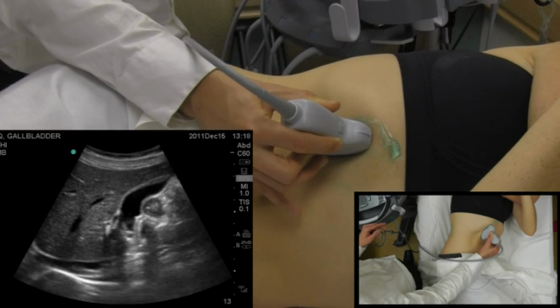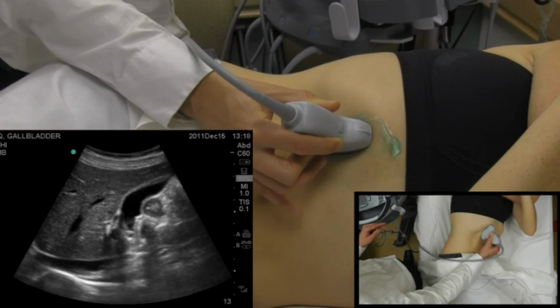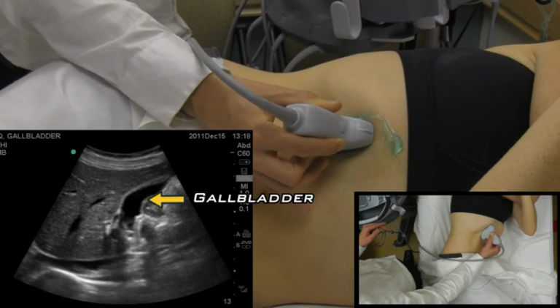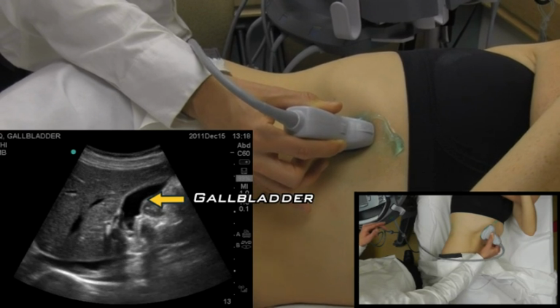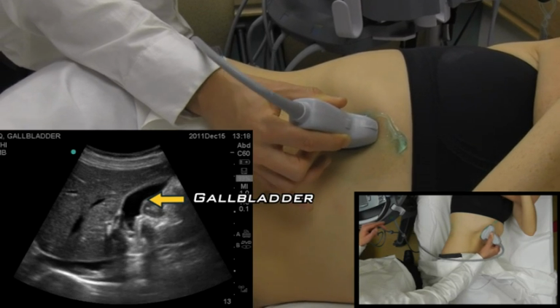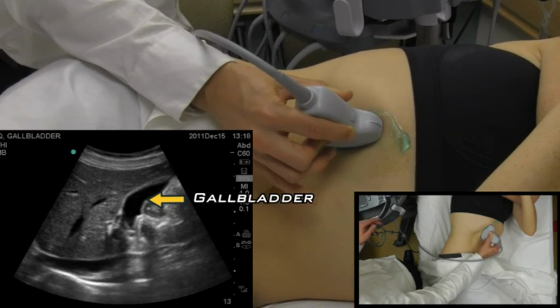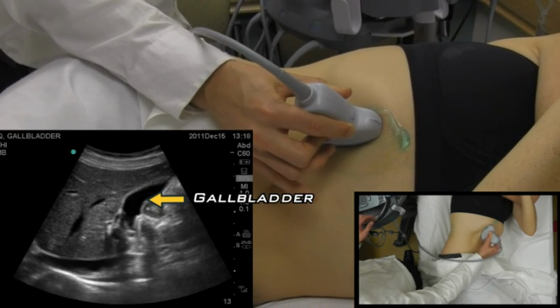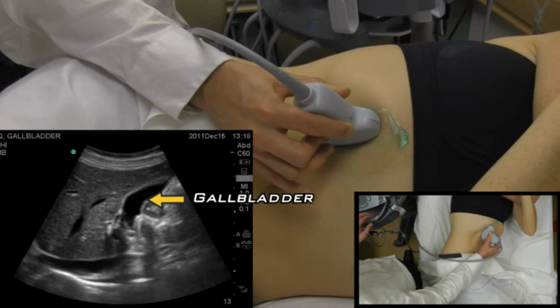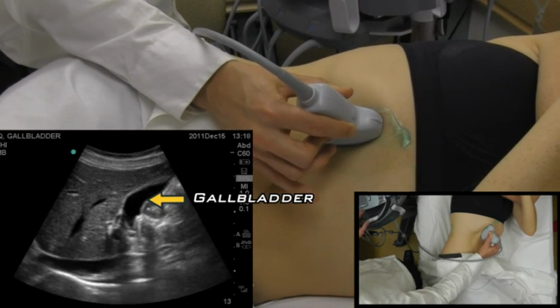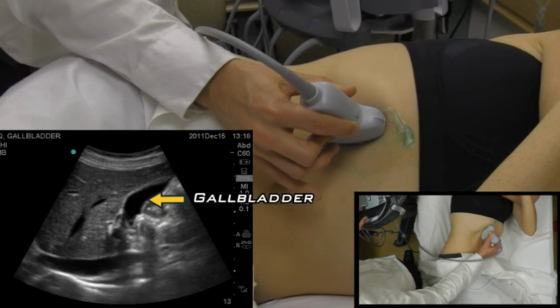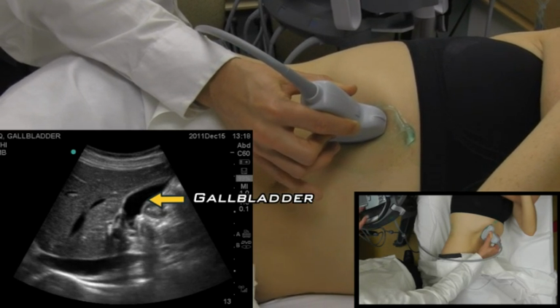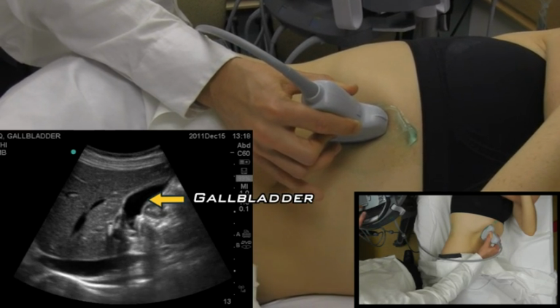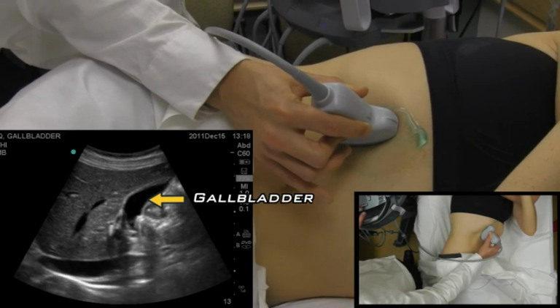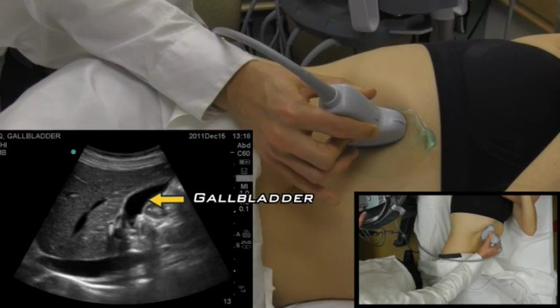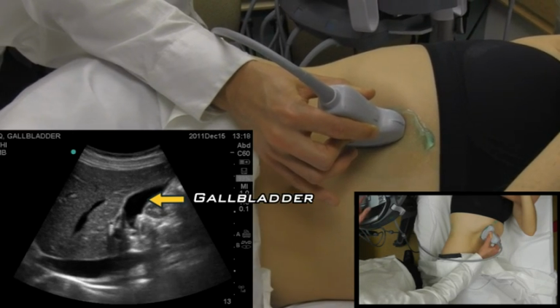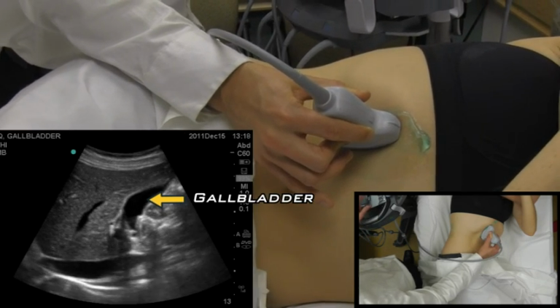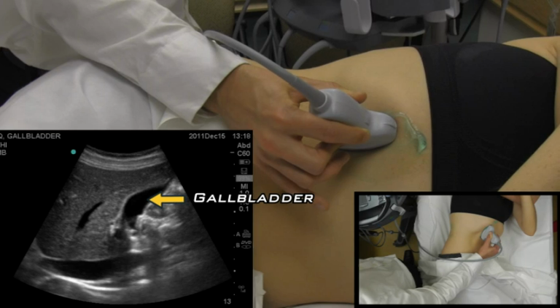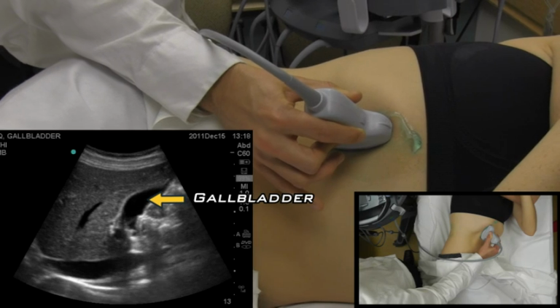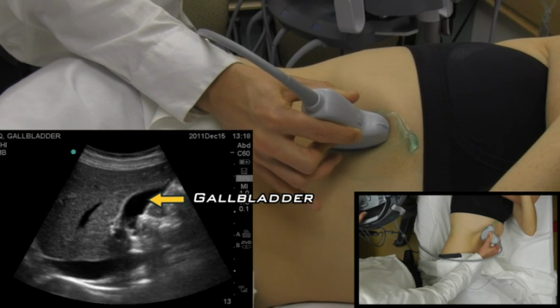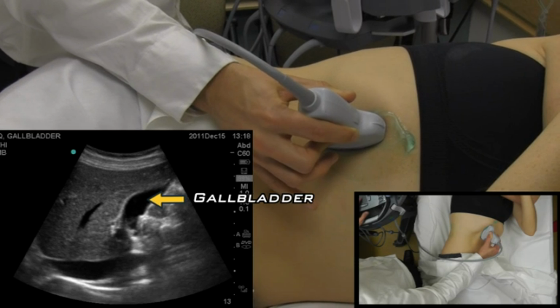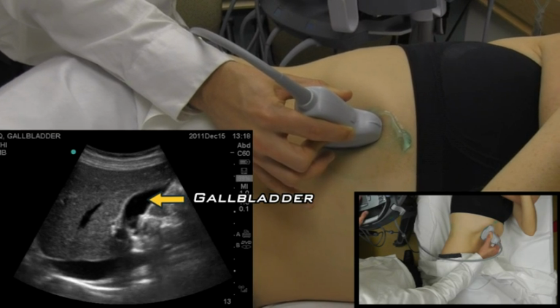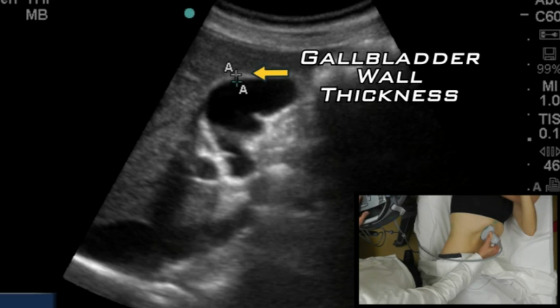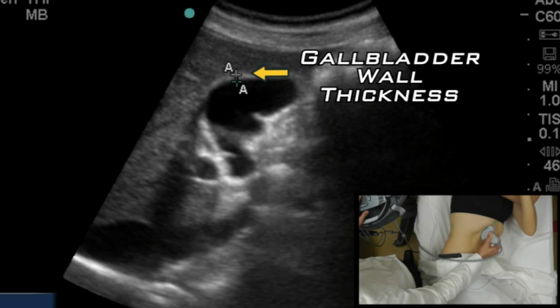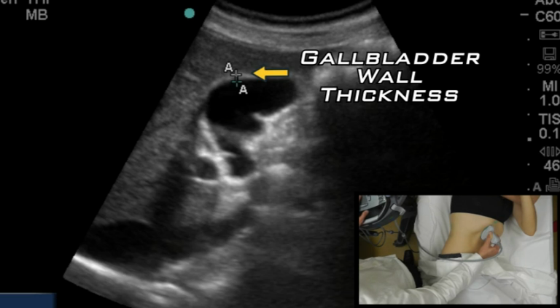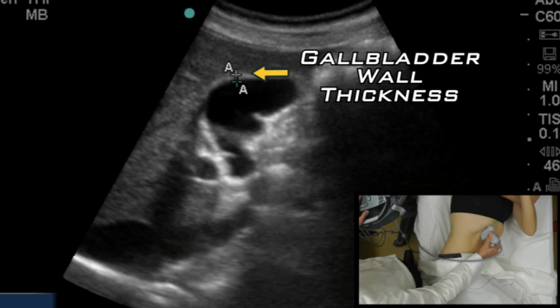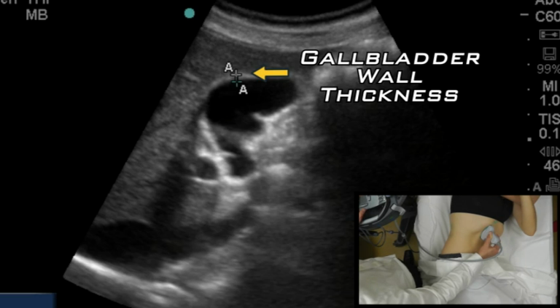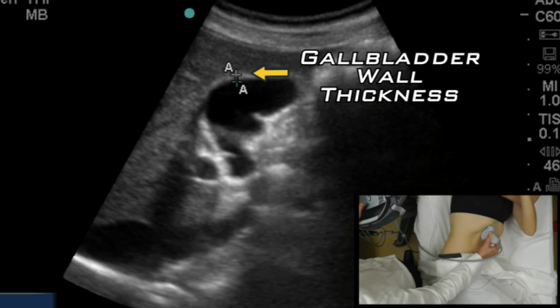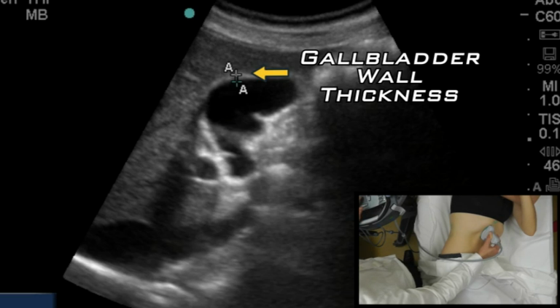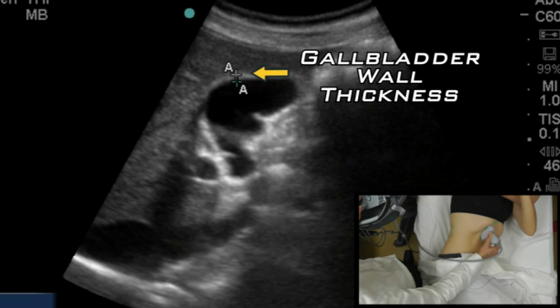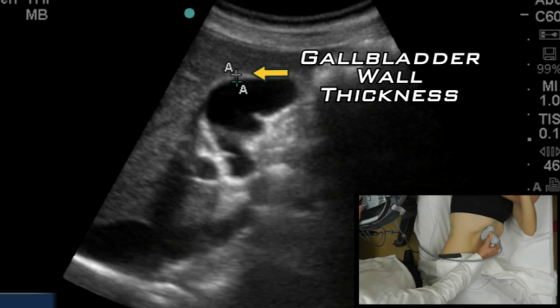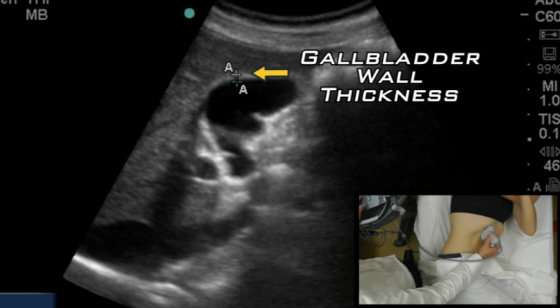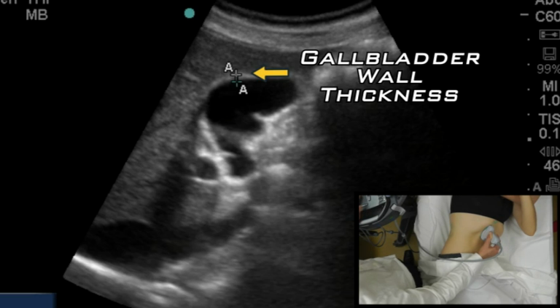You're going to want to measure the wall thickness here. You freeze it, you measure, and you see this is less than three to three and a half millimeters, which is normal — no signs of cholecystitis with the wall thickness there.